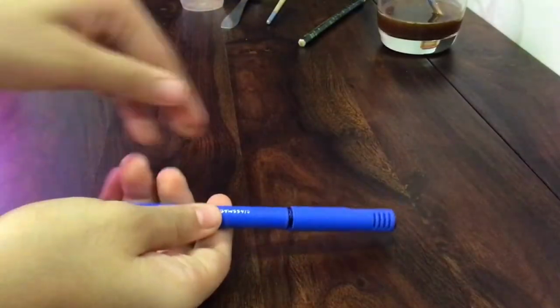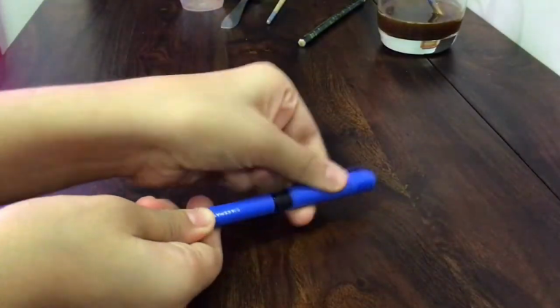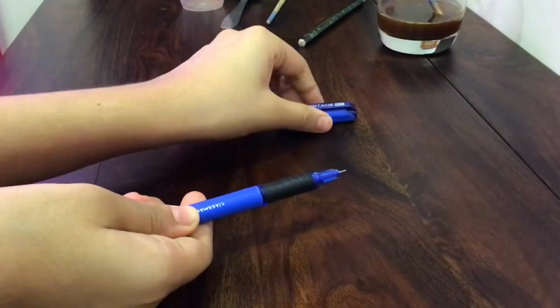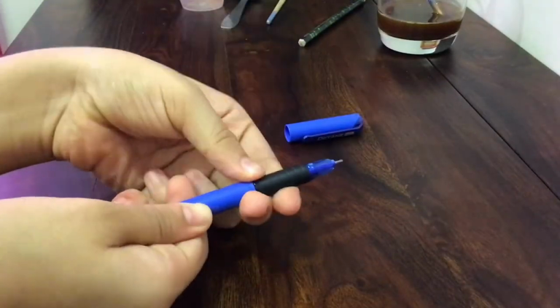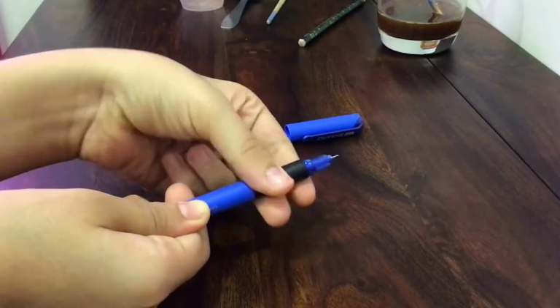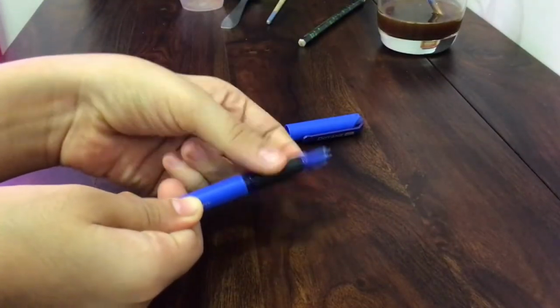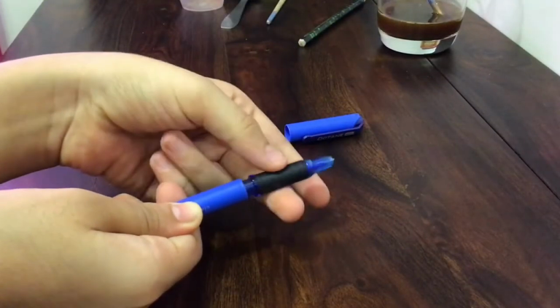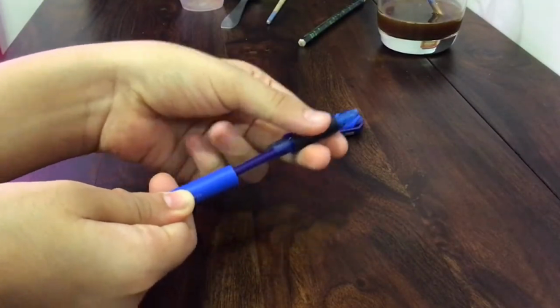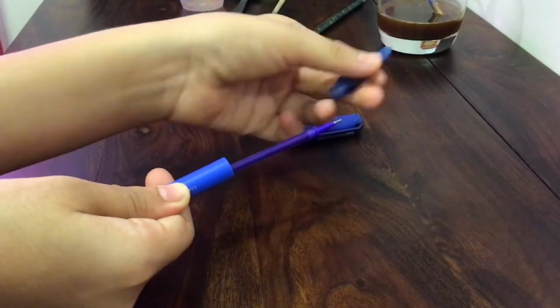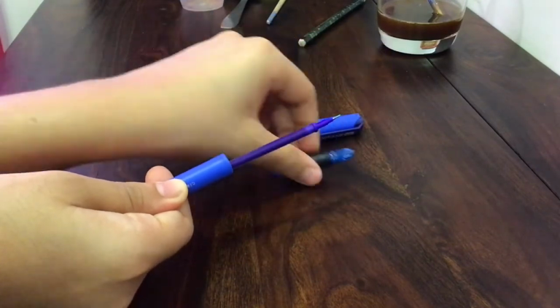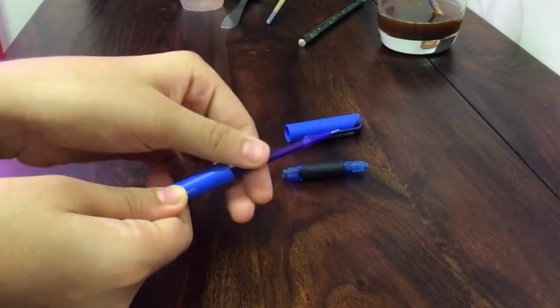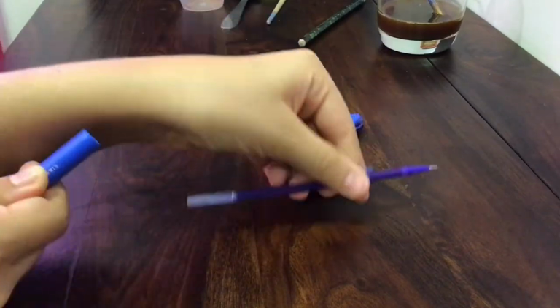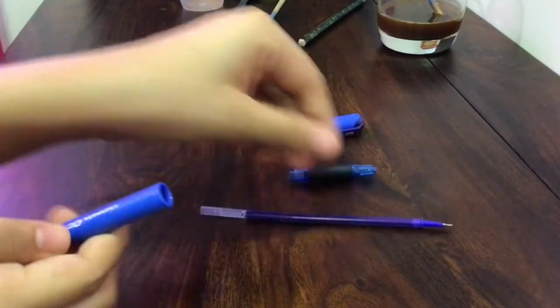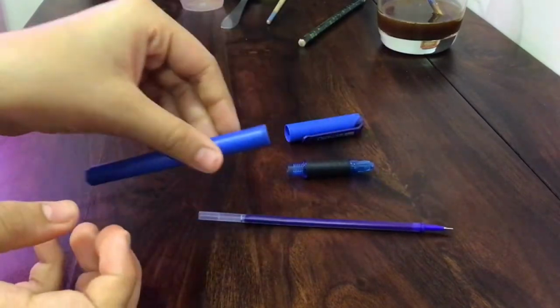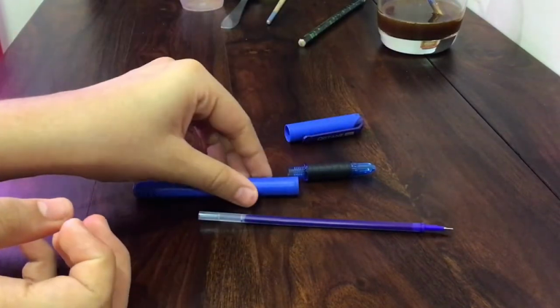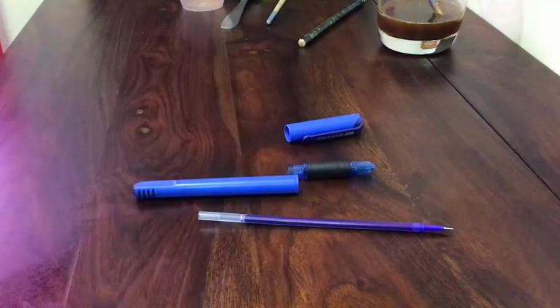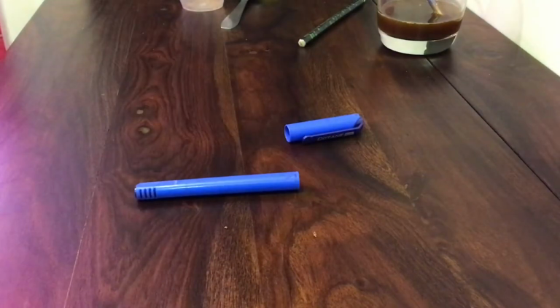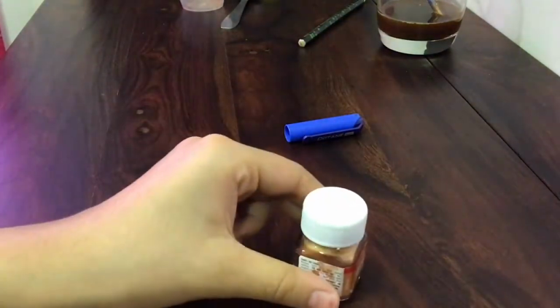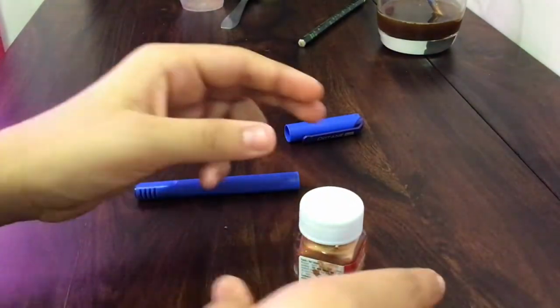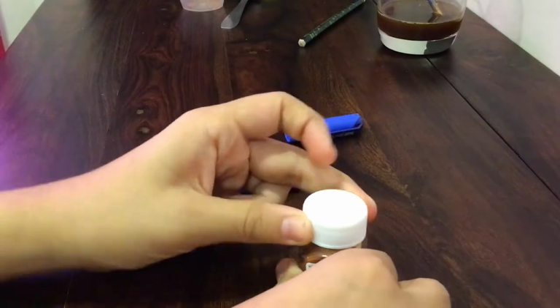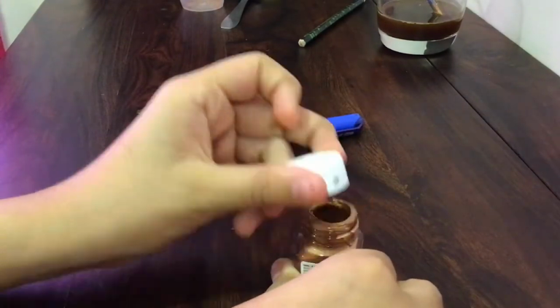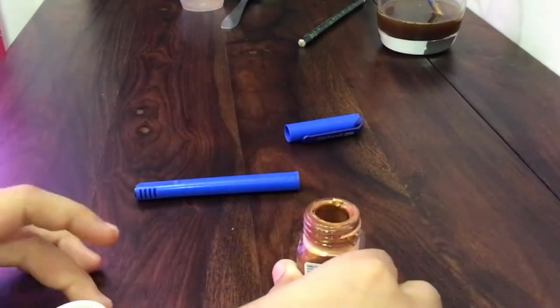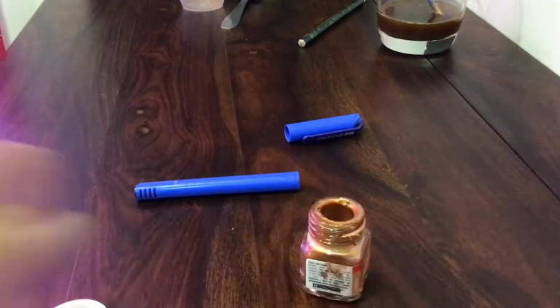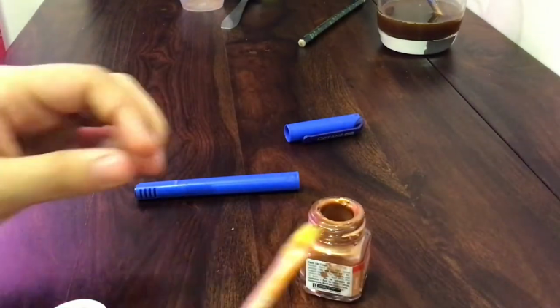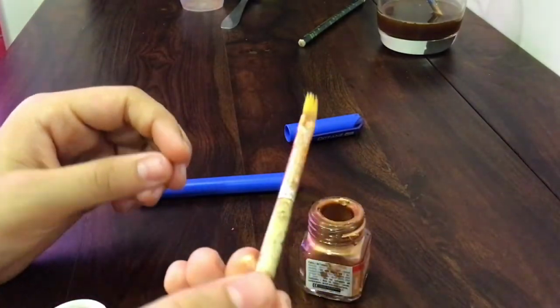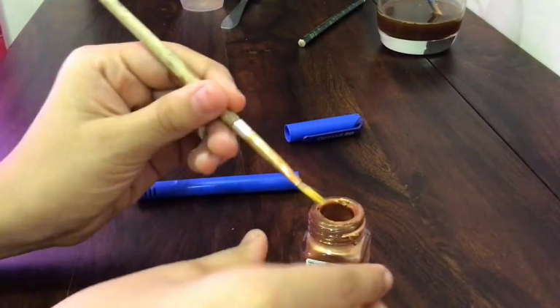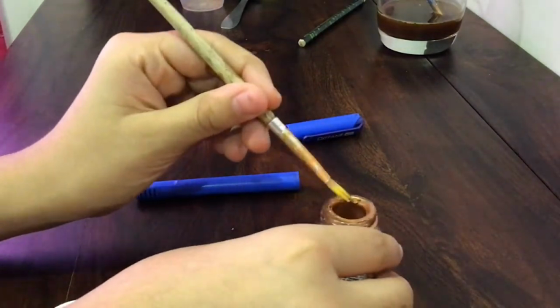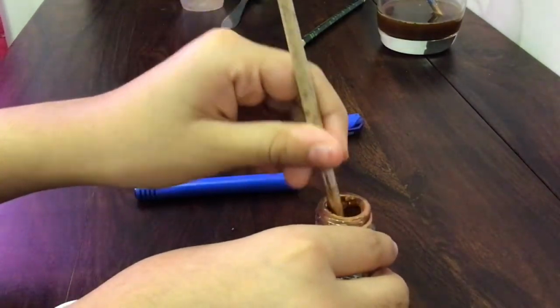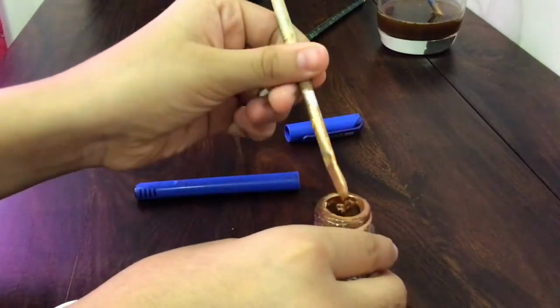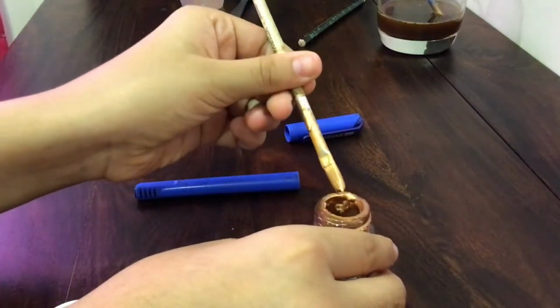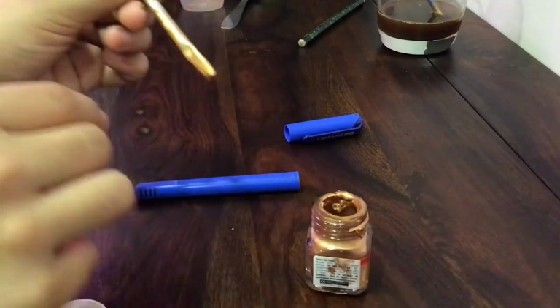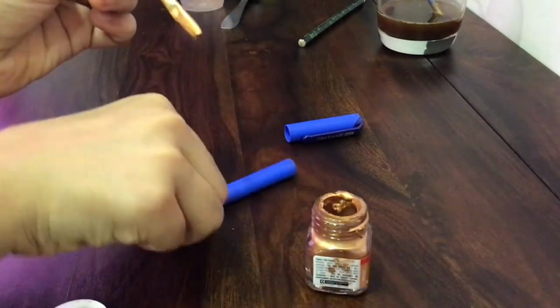Disassemble your pen. You won't need your refill or the screw top cap that holds your refill. You will only need the body of the pen and the cap. Now take a golden paint, paint the body and the cap of the pen with it. Let it dry for 30 minutes as well.